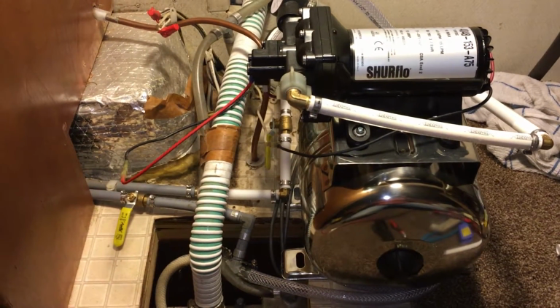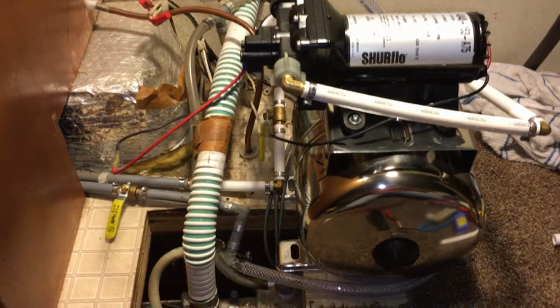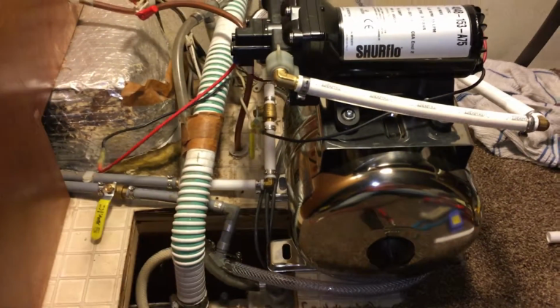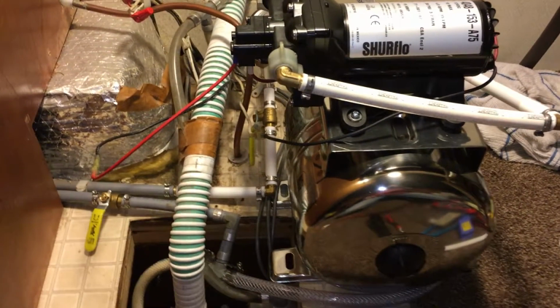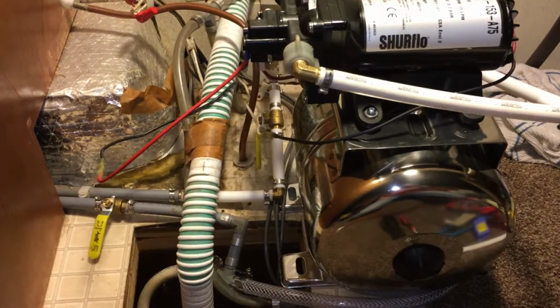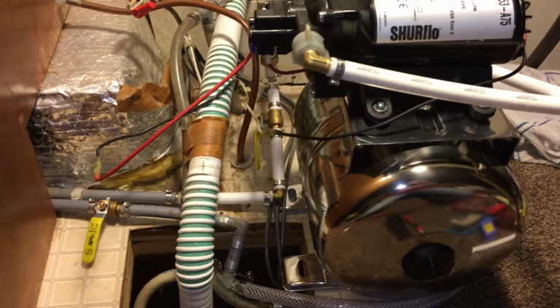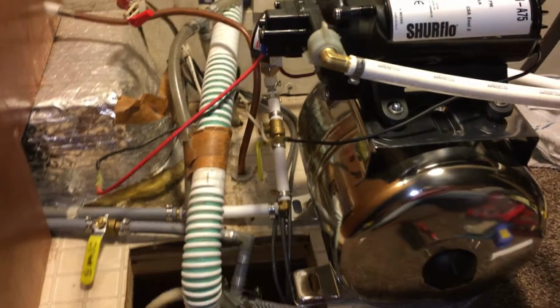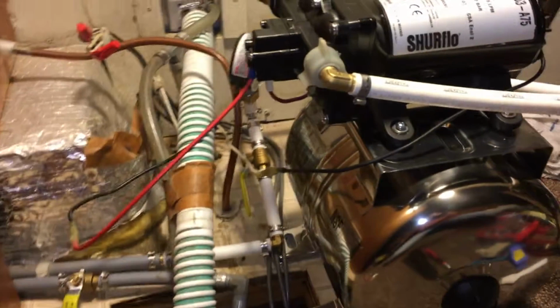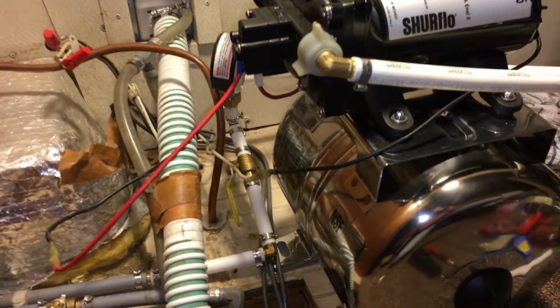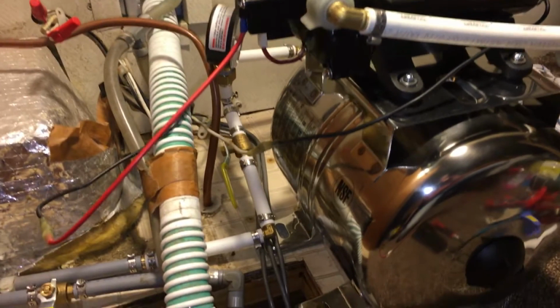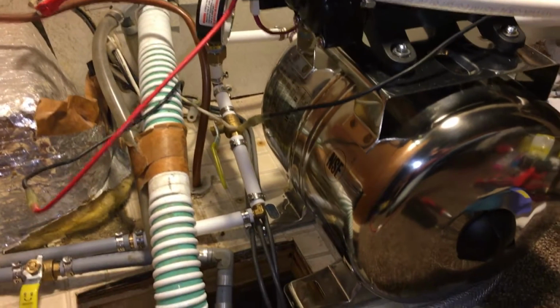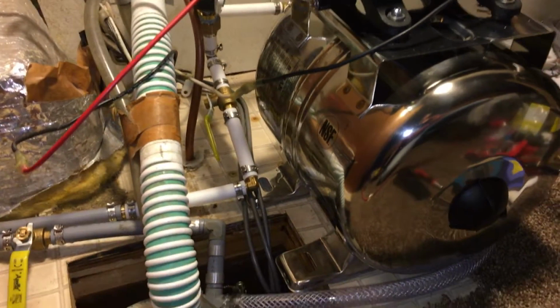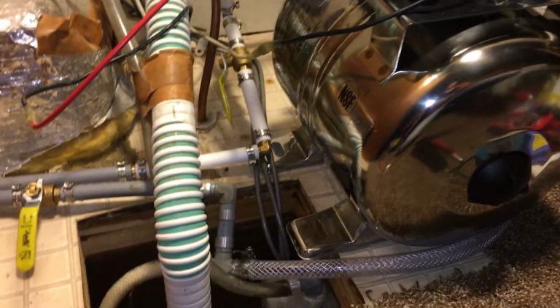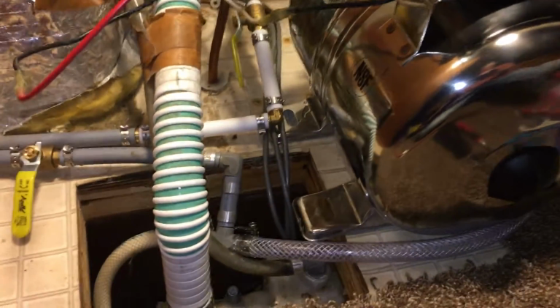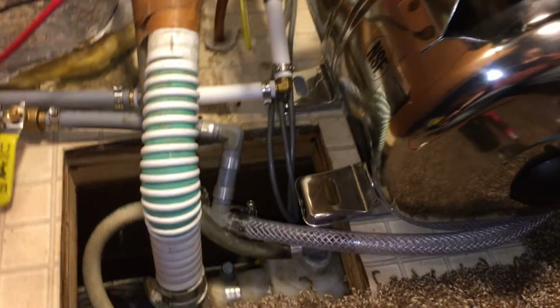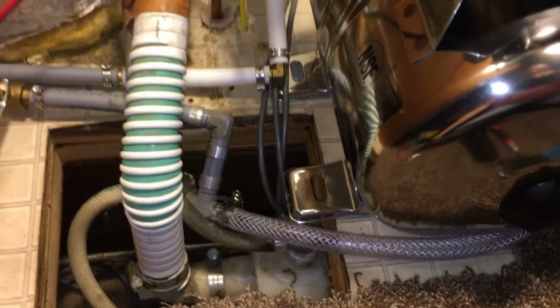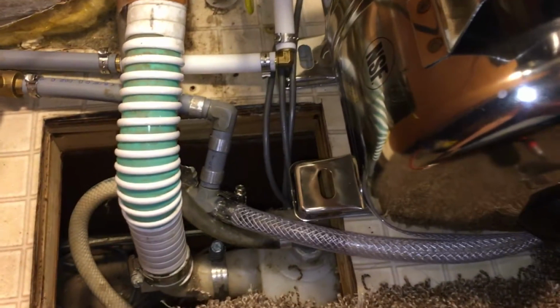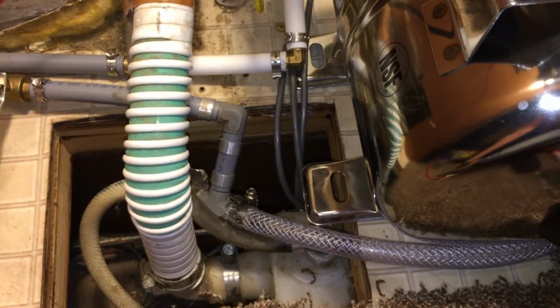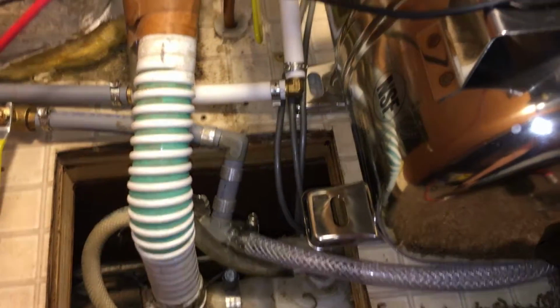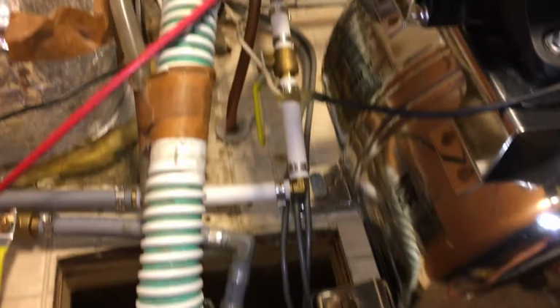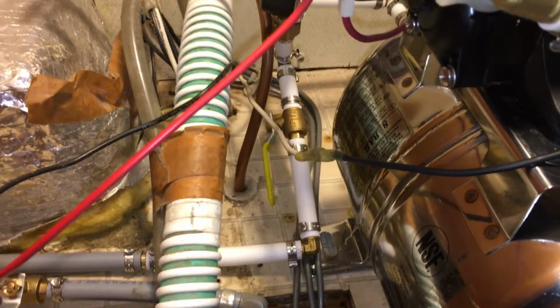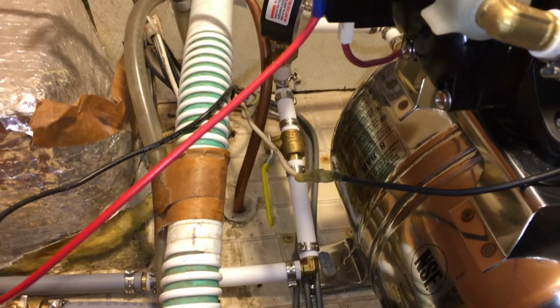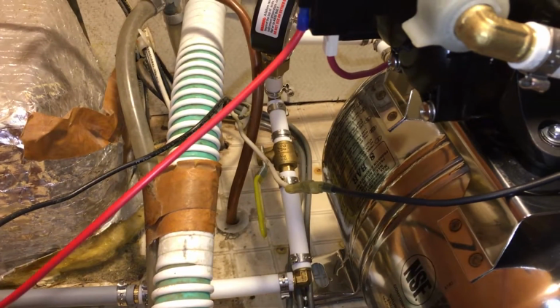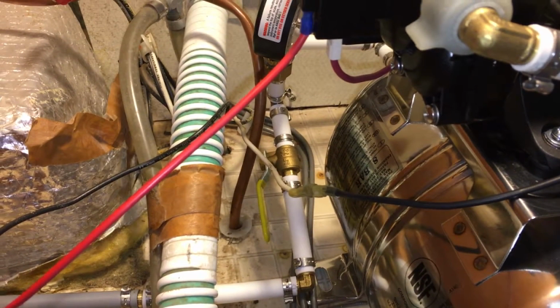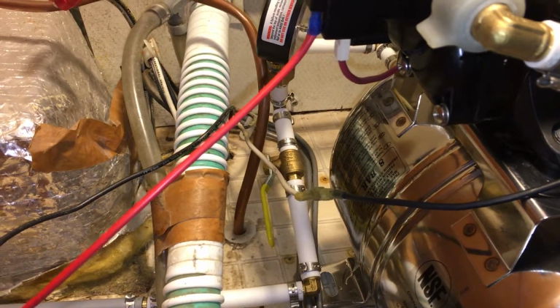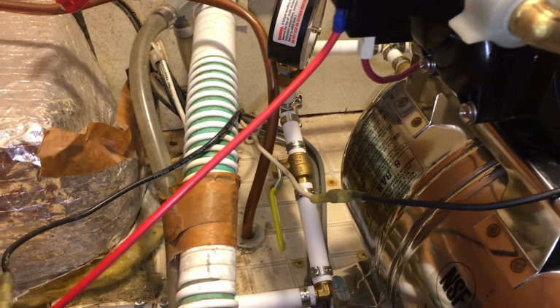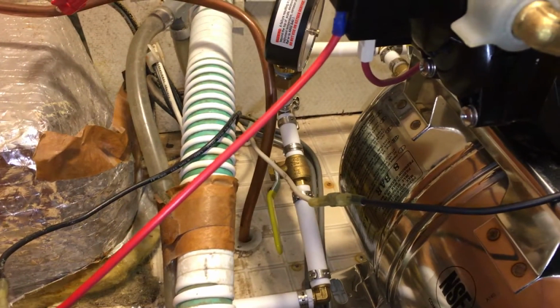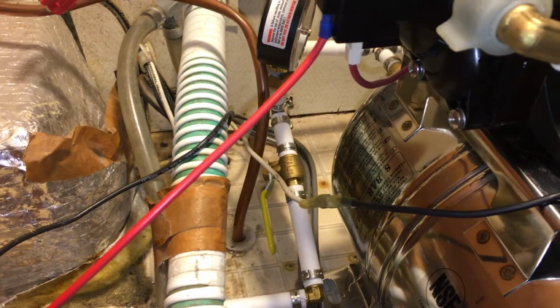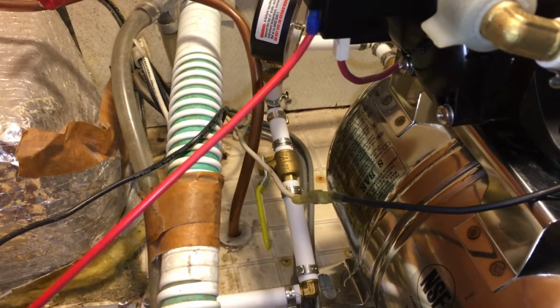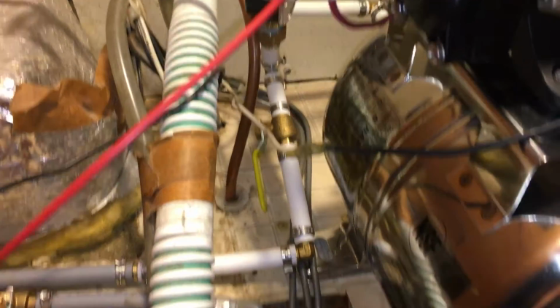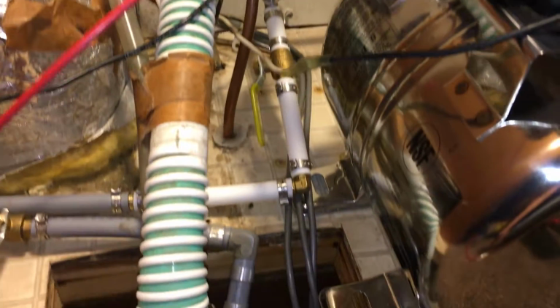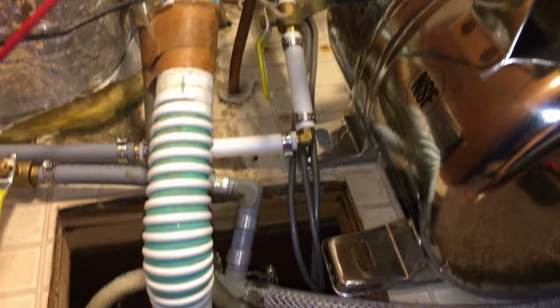We have a follow-up to my problem with the Sure Flow pump not shutting off. If you recall, everything was working fine — it was pumping — but it would just not seem to shut off.